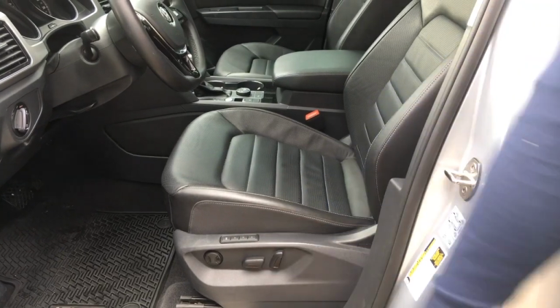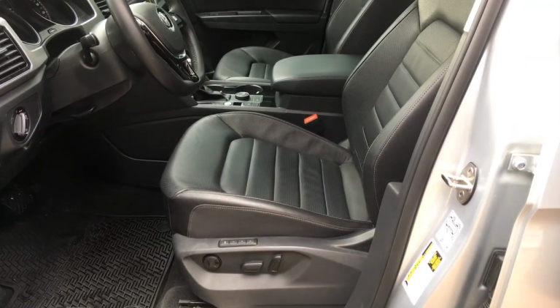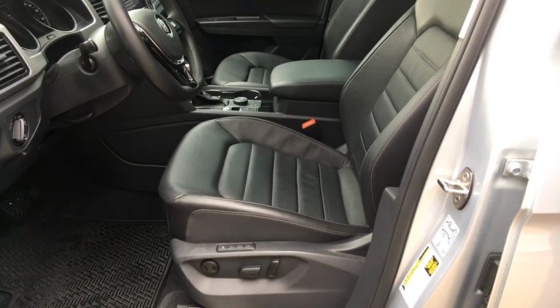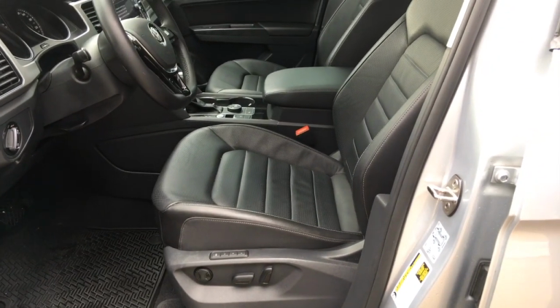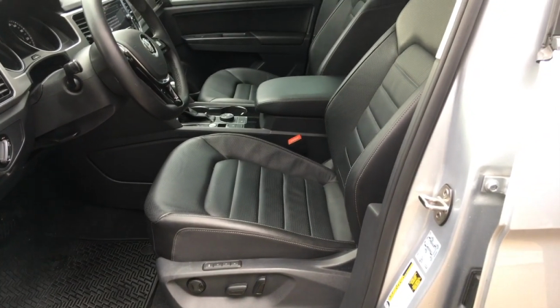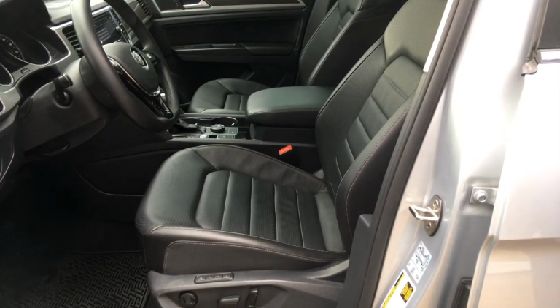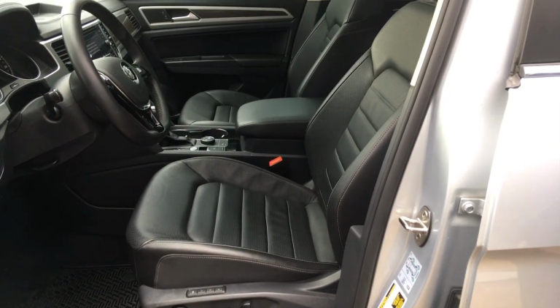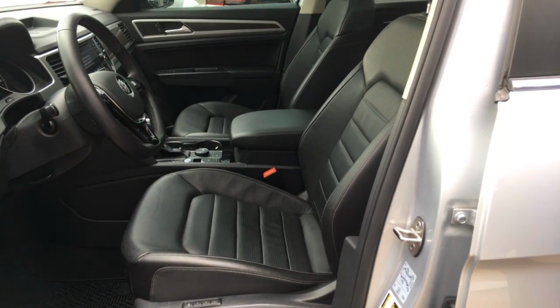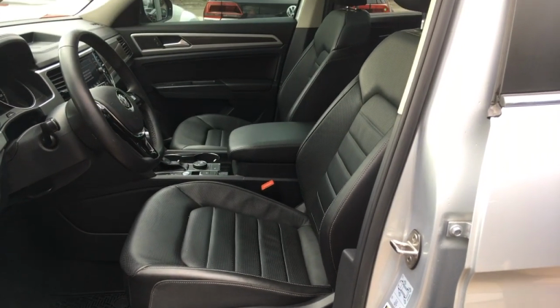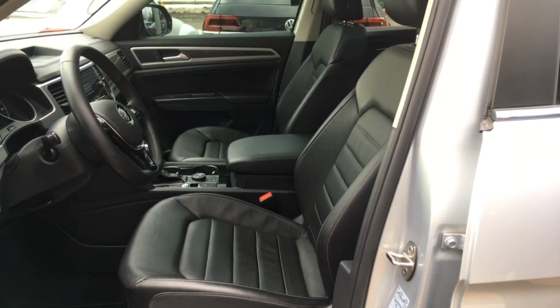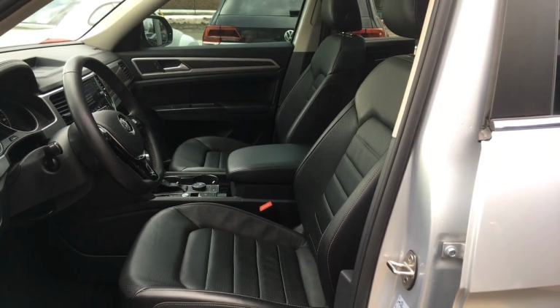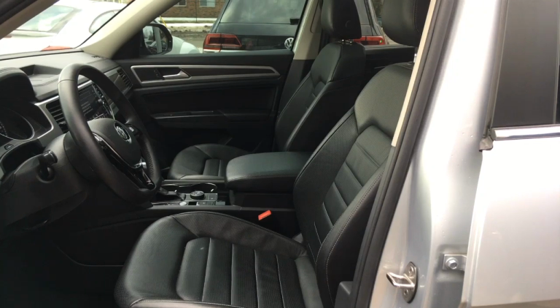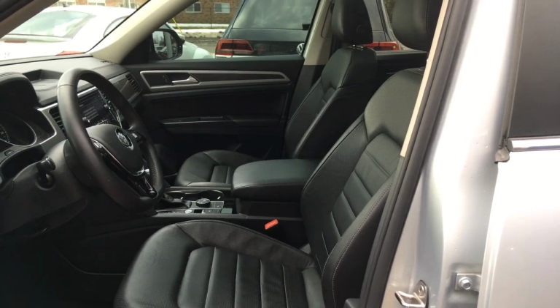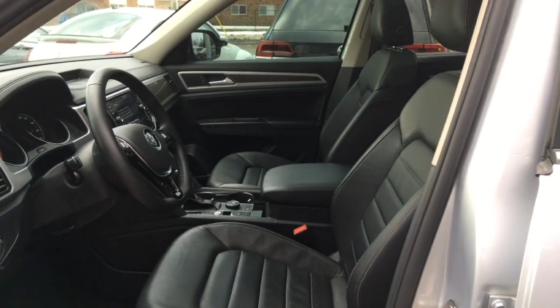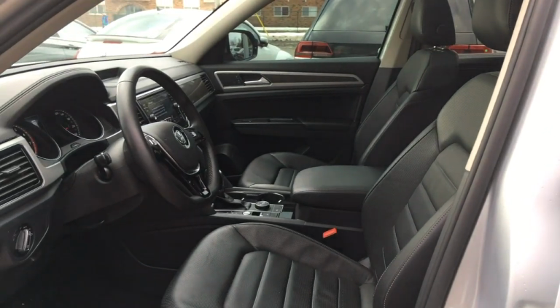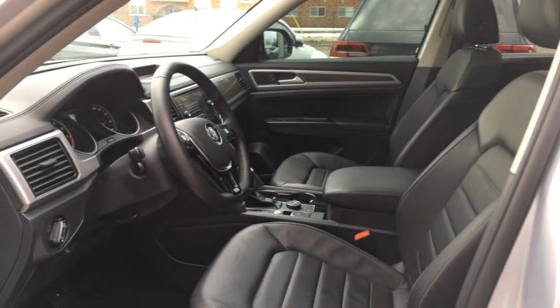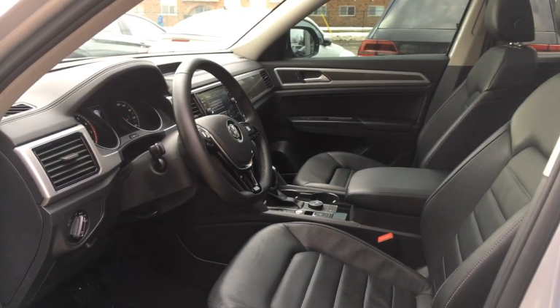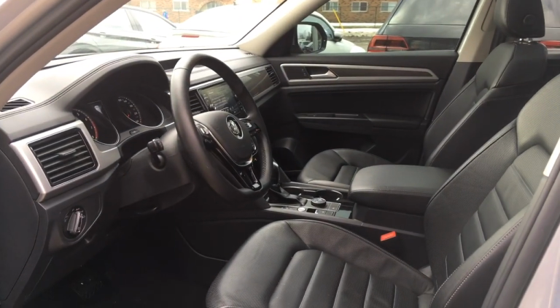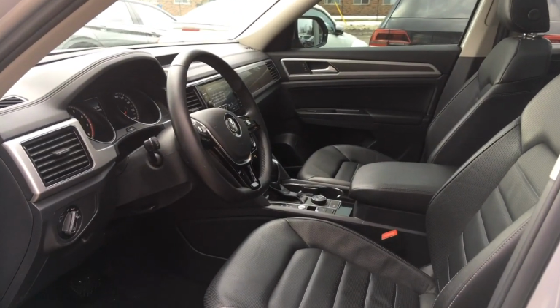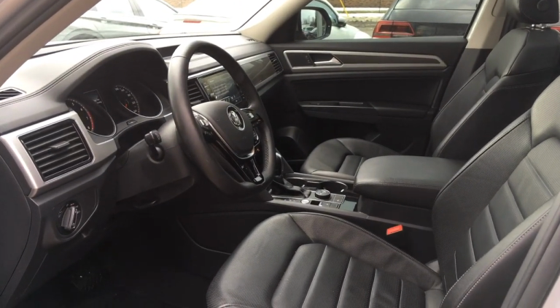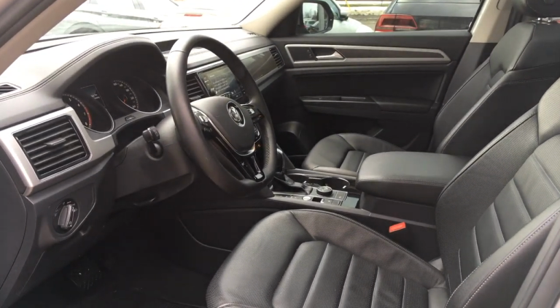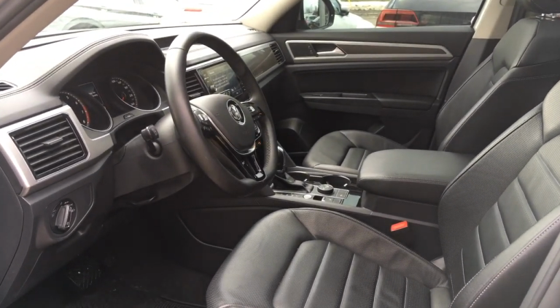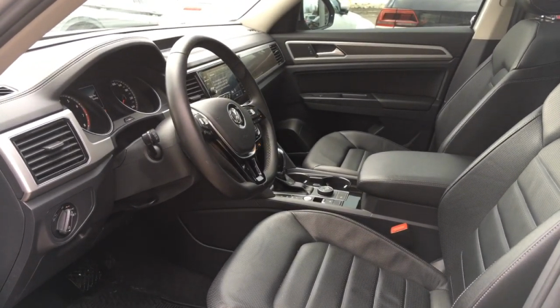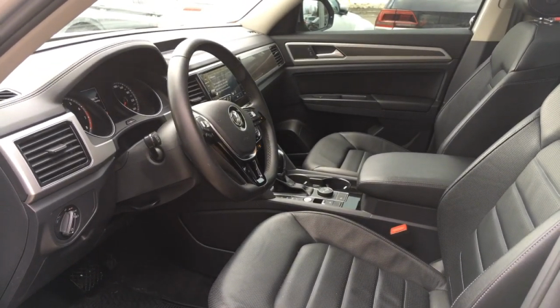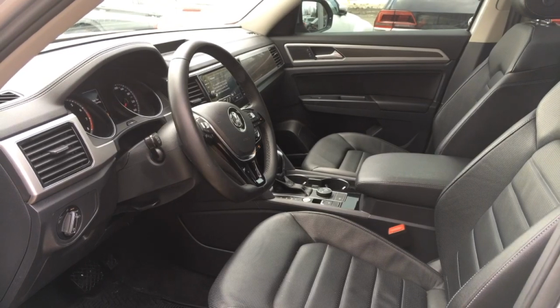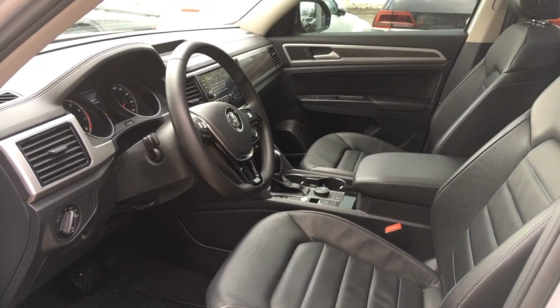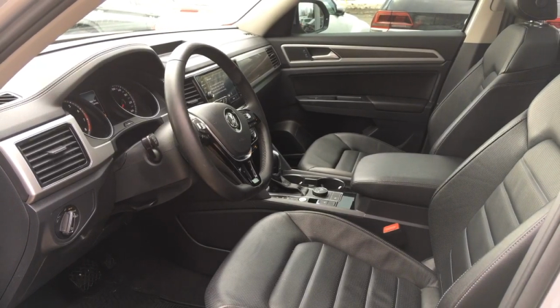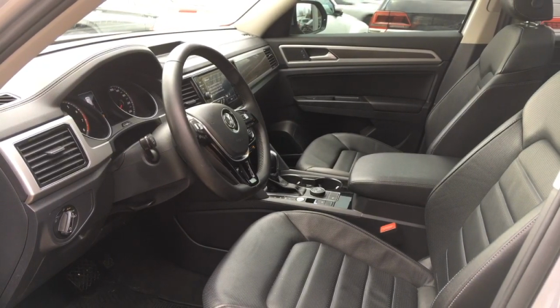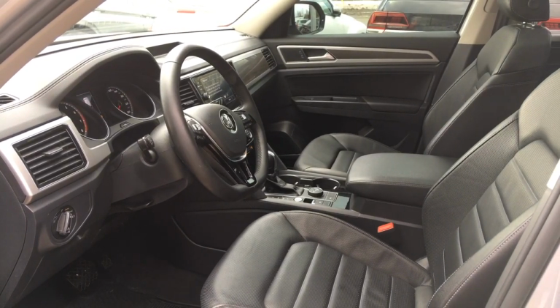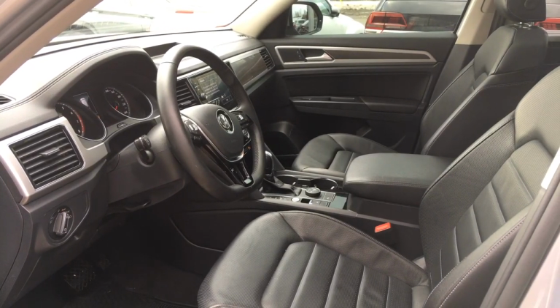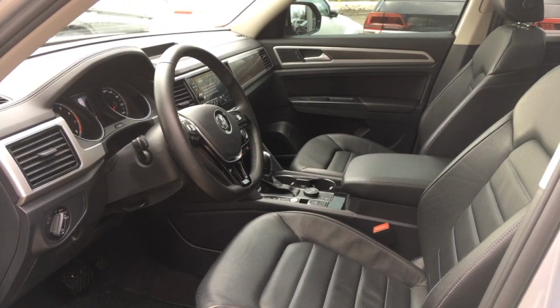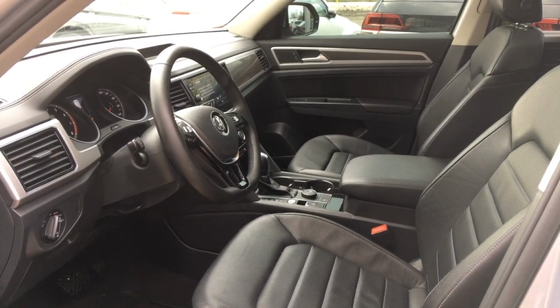You've got a heated steering wheel. What distinguishes and sets apart the Highline from the Comfortline would be the leather seats, and also the panoramic sunroof.